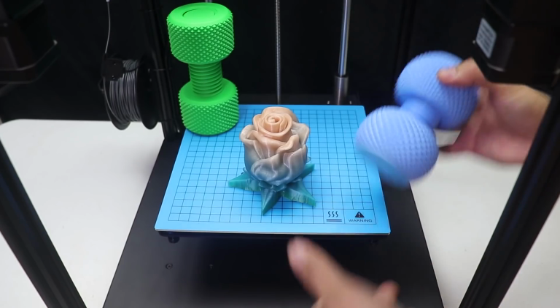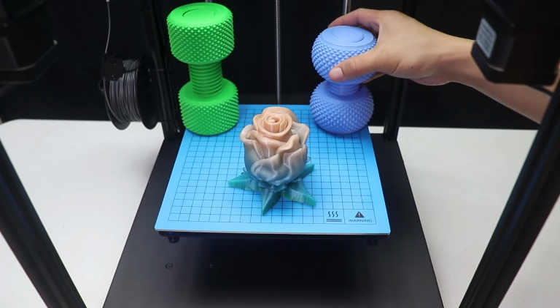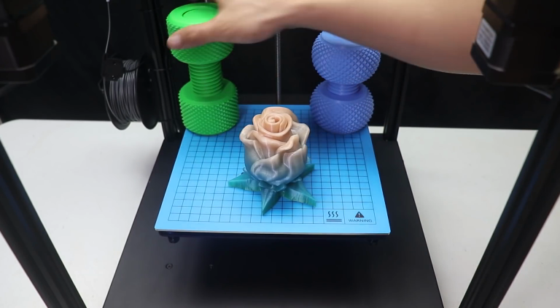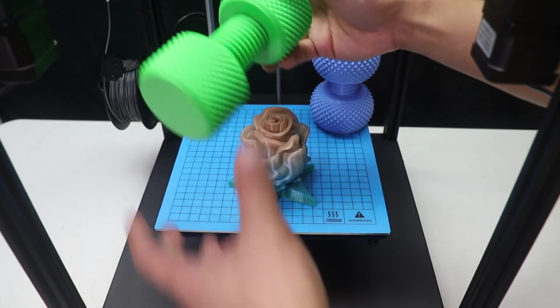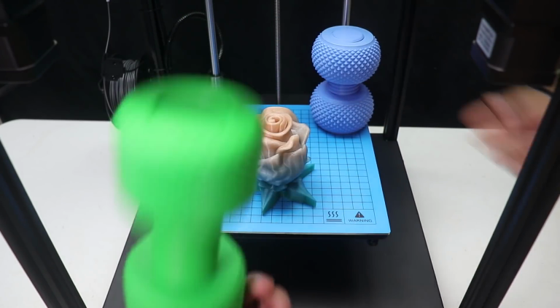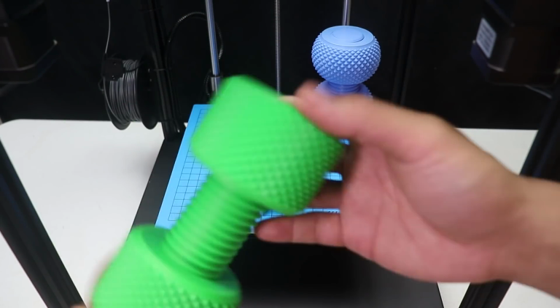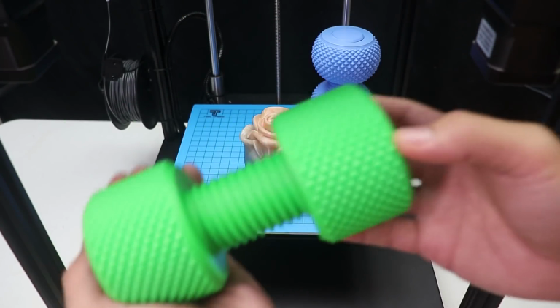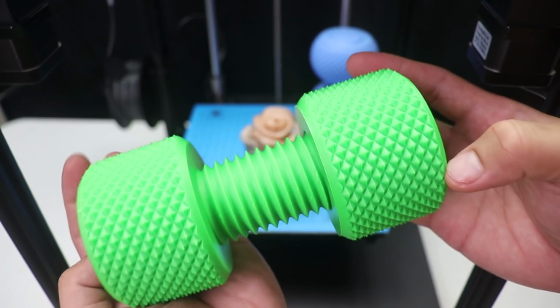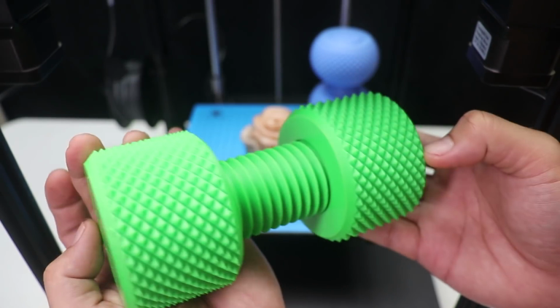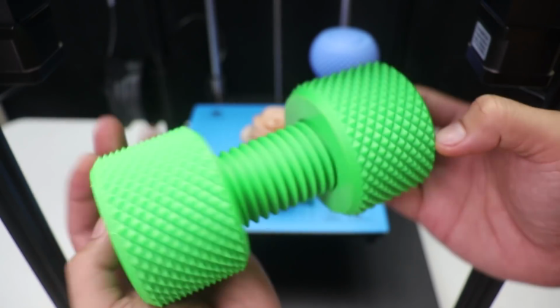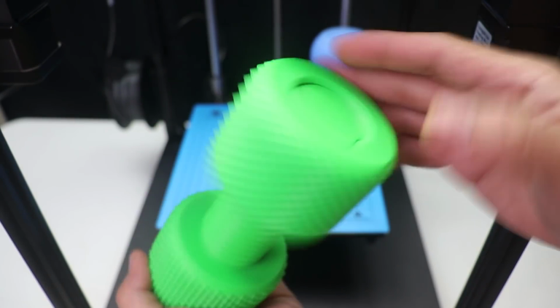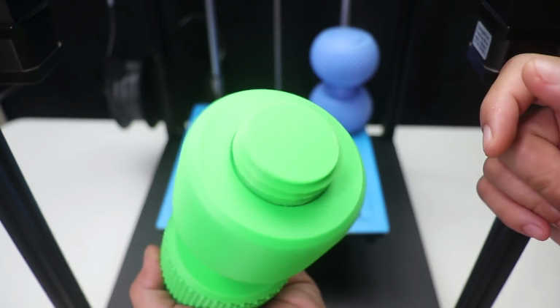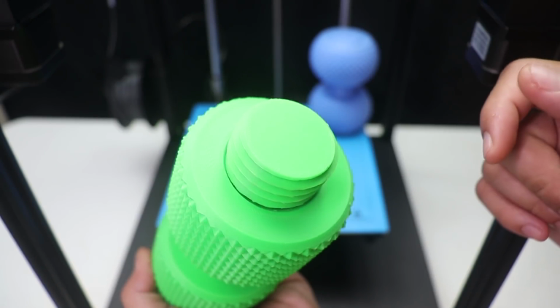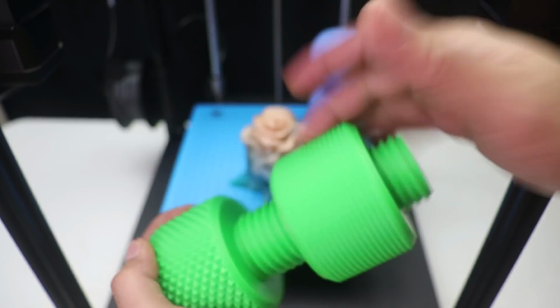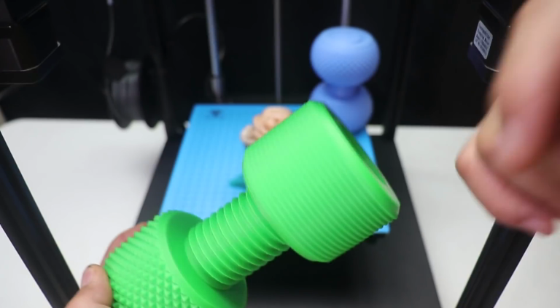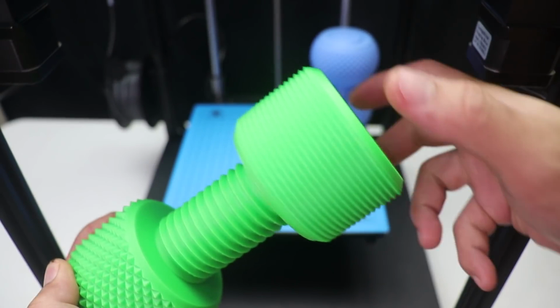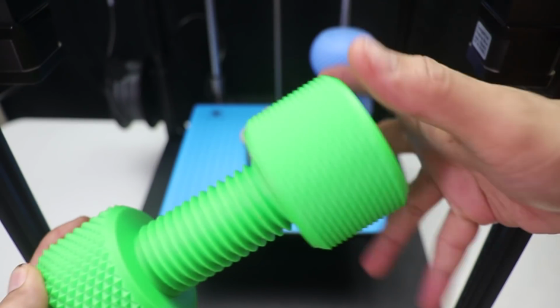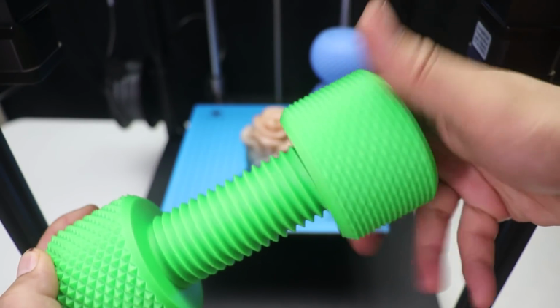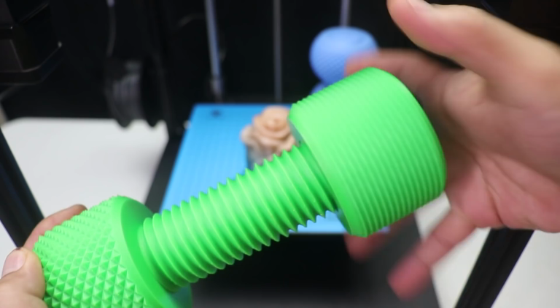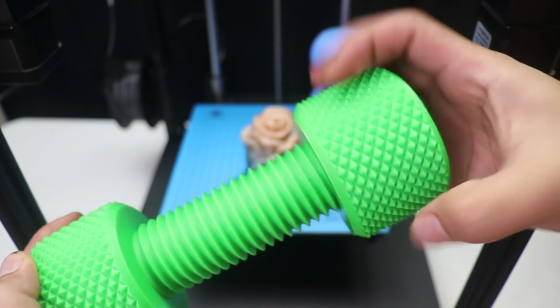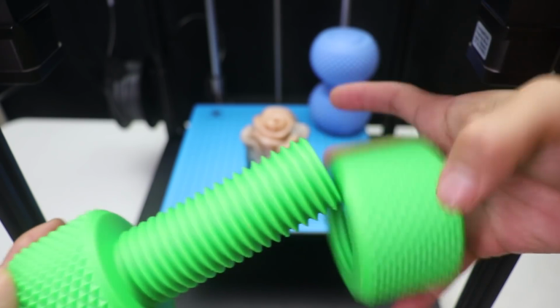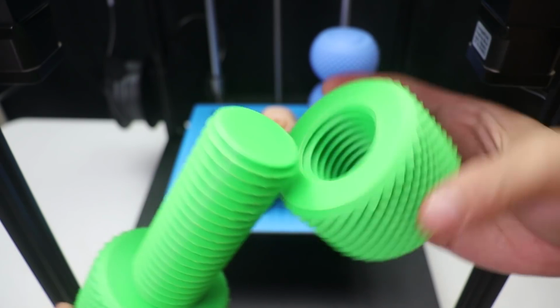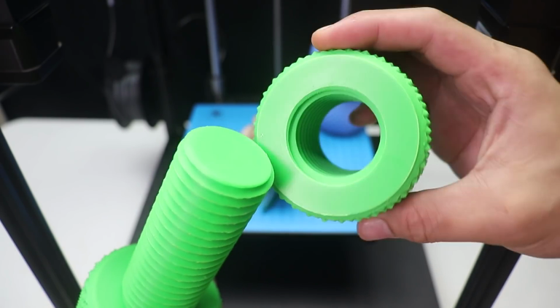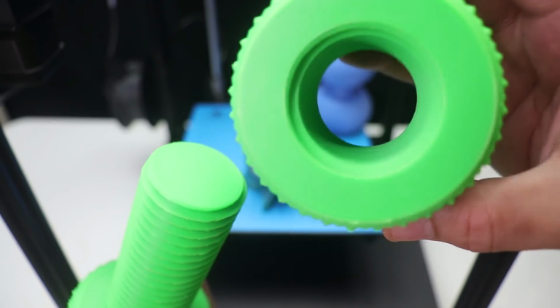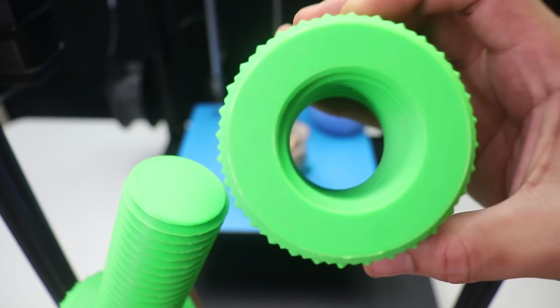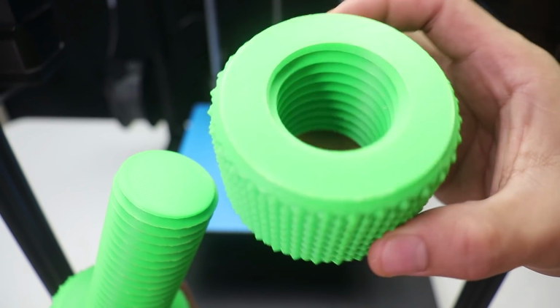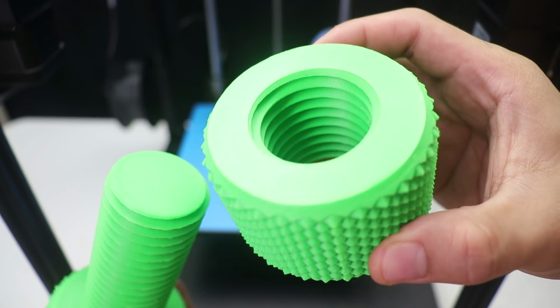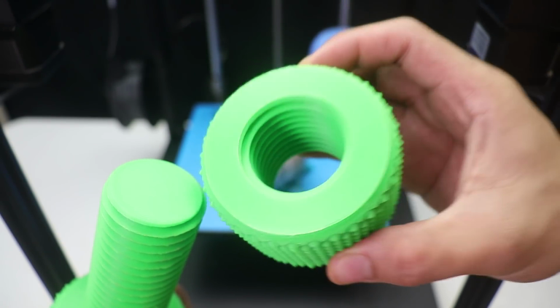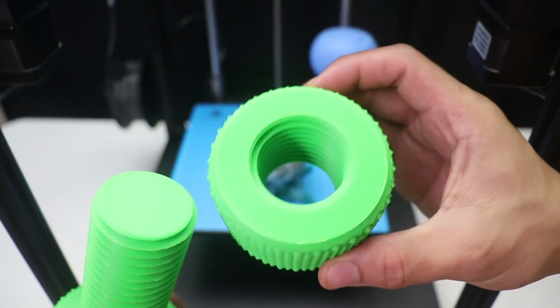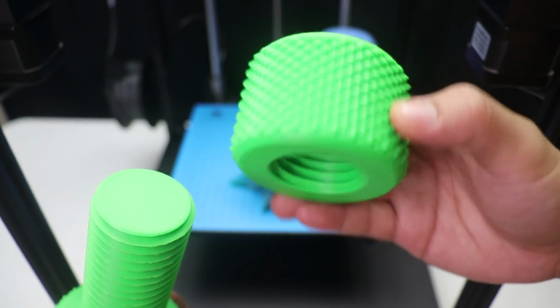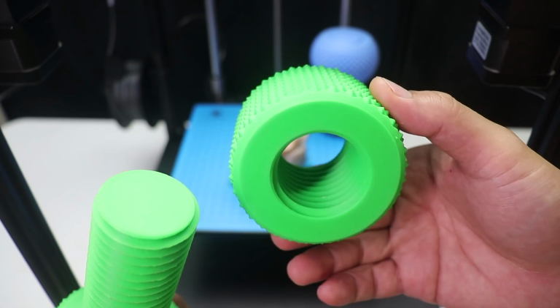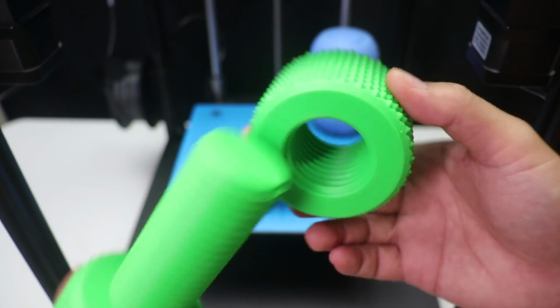The next one is the same but a different shape. The prints are super nice and you can also remove this one too. You can see that the prints are super fine.